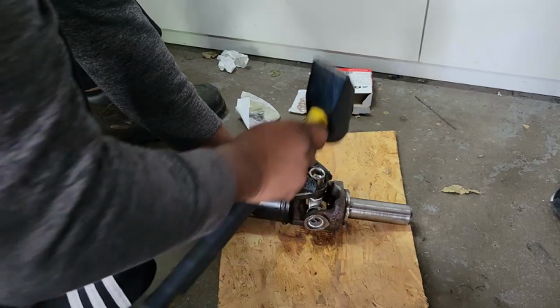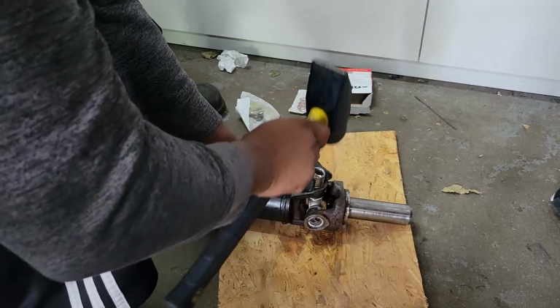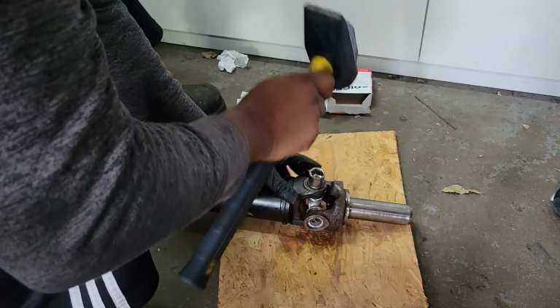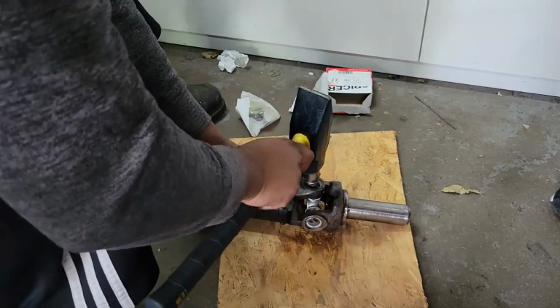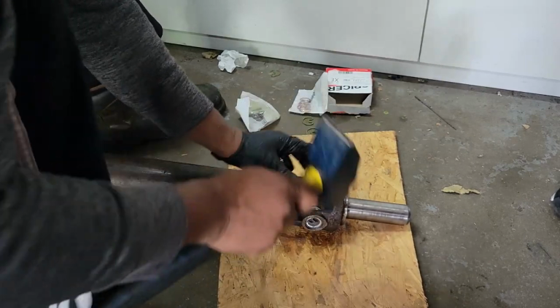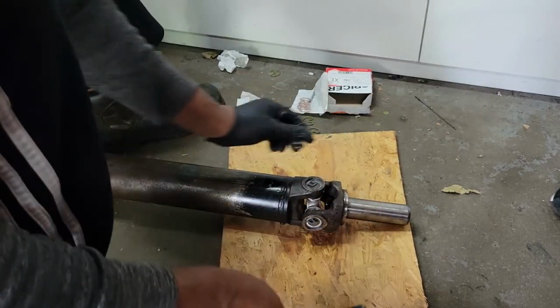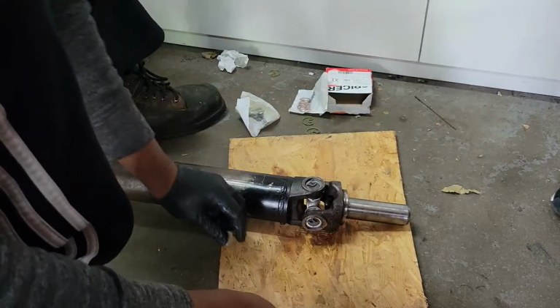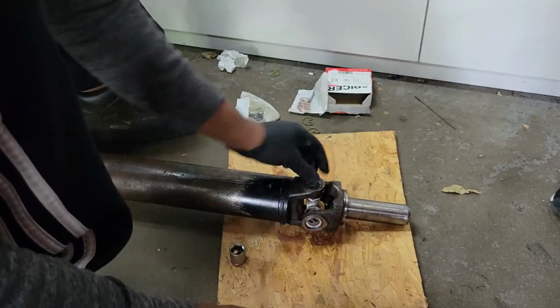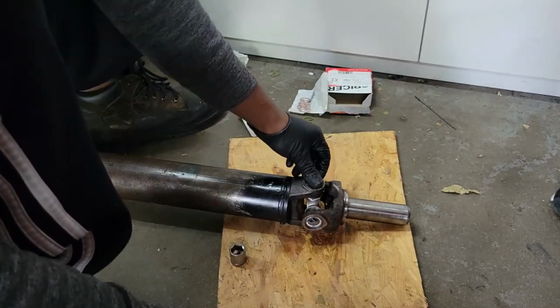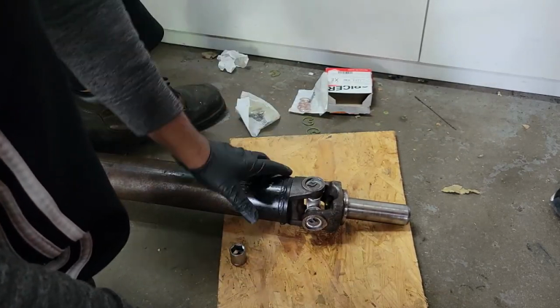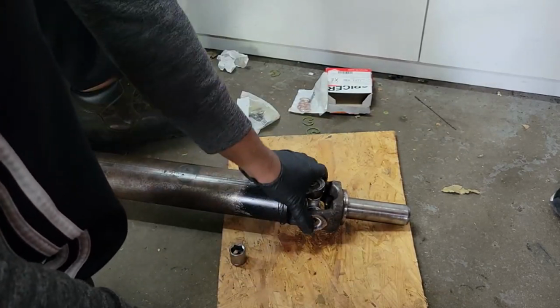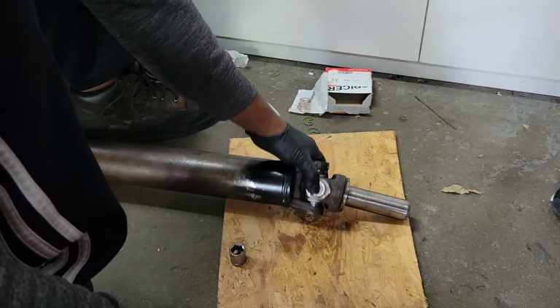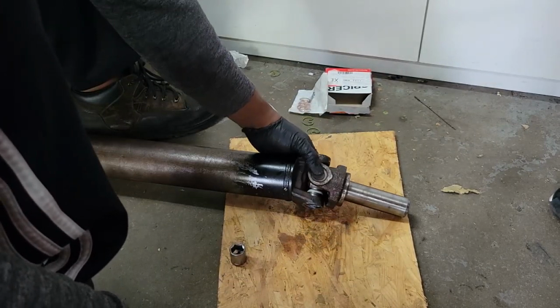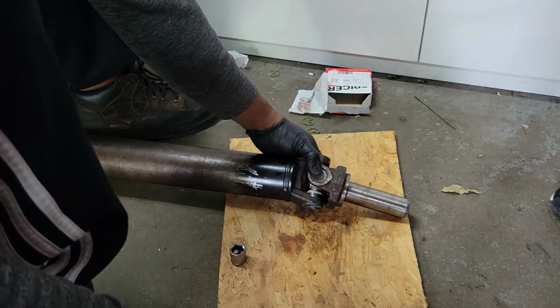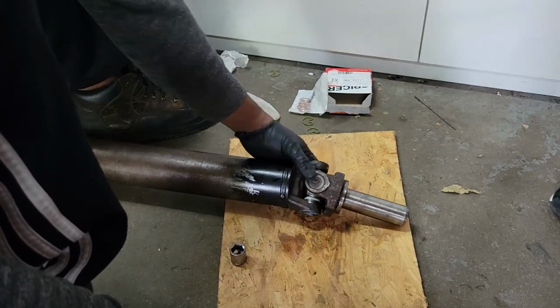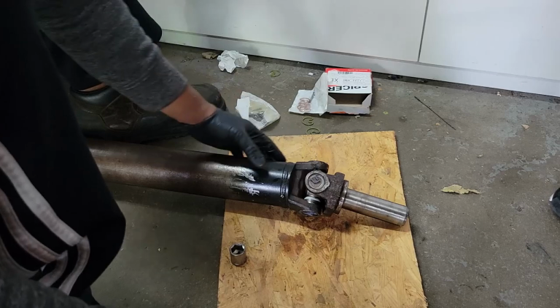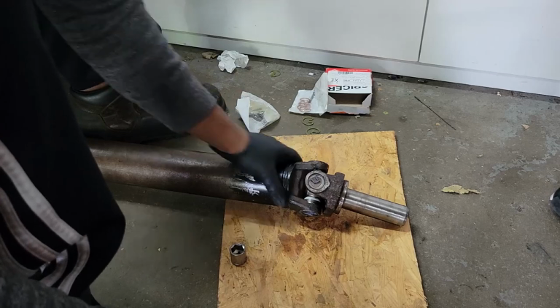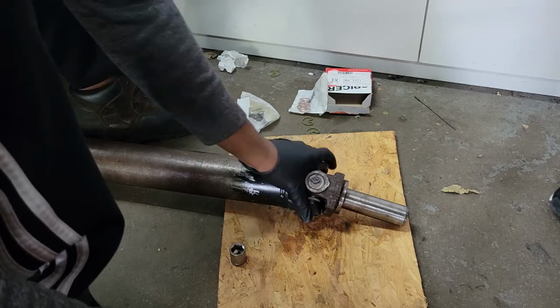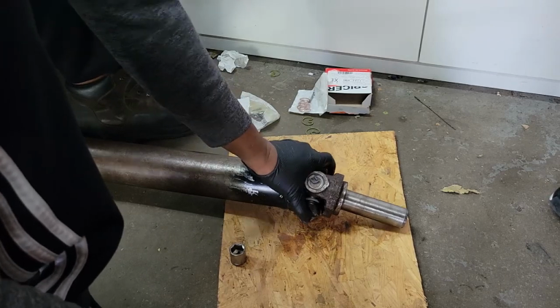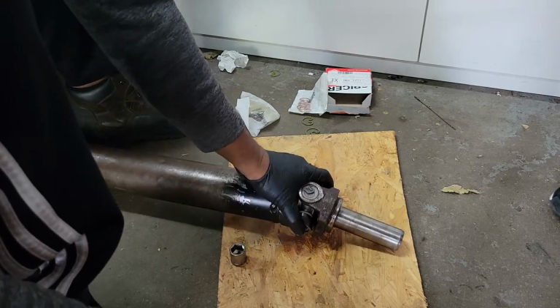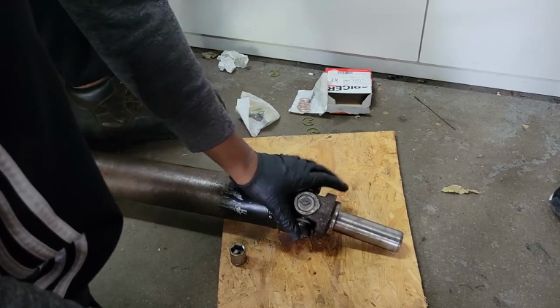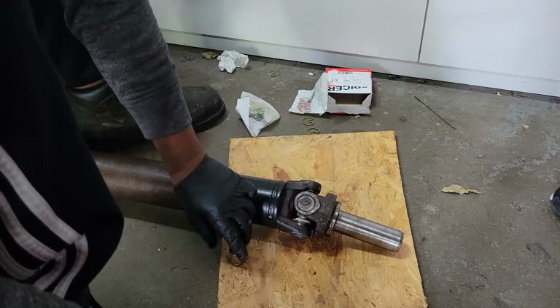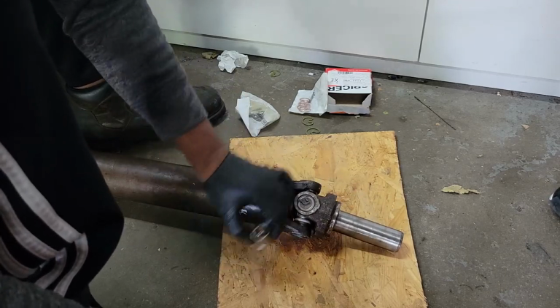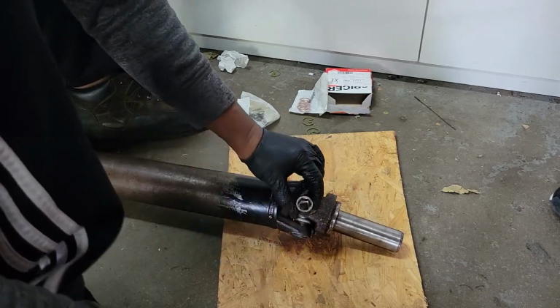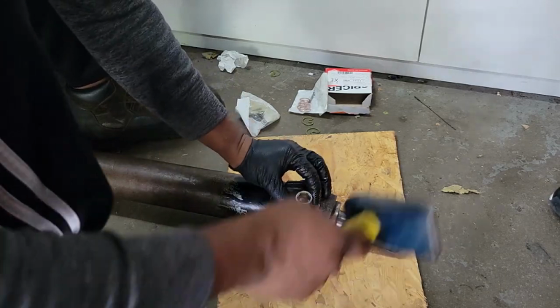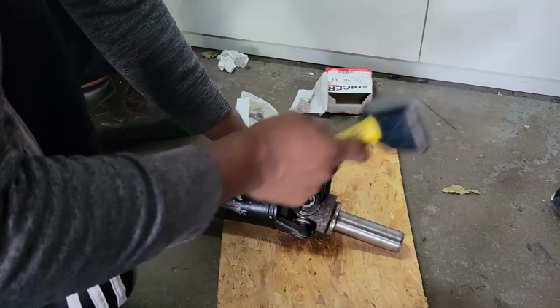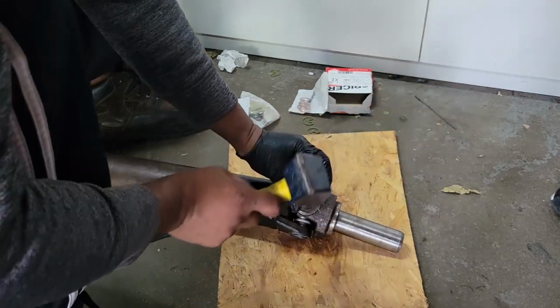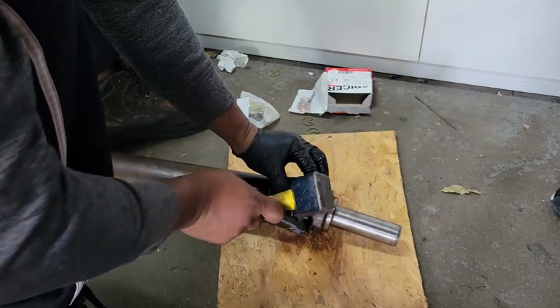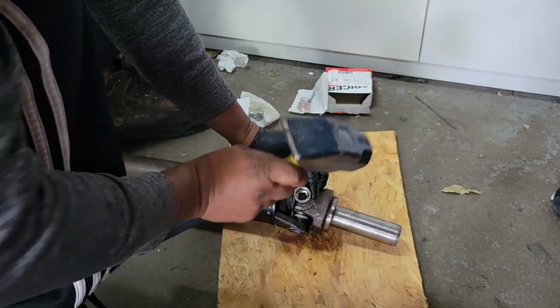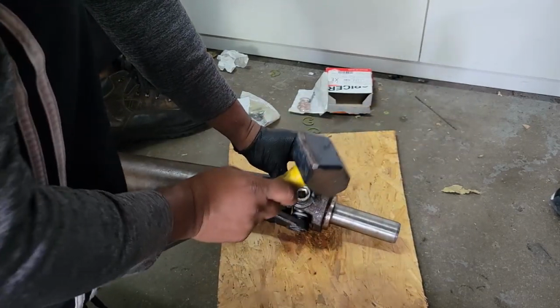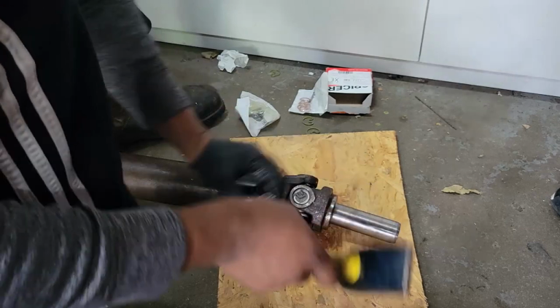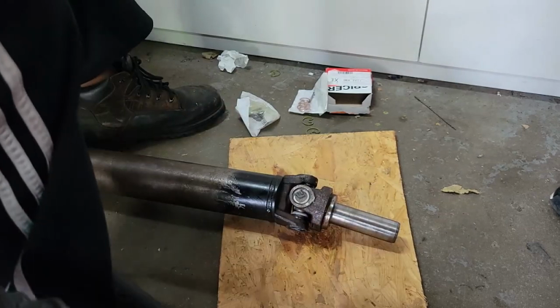The trick is to just tap it down and it will eventually snap into place, just like that.